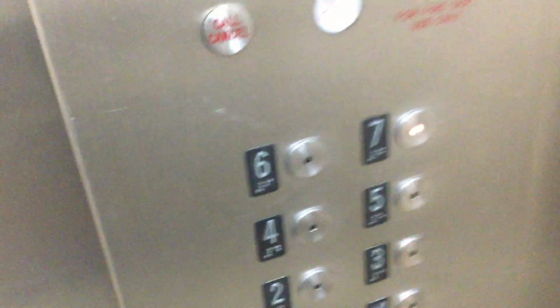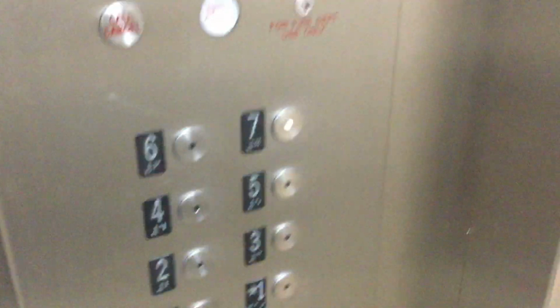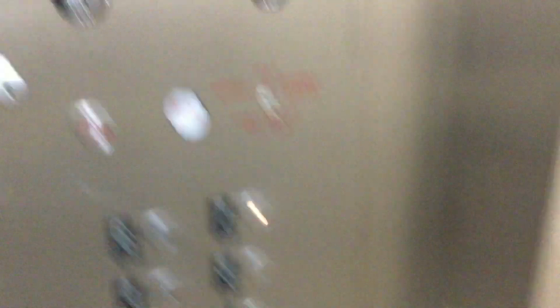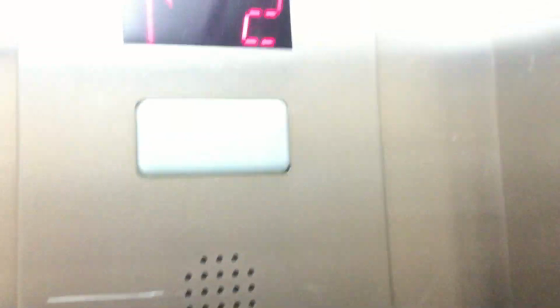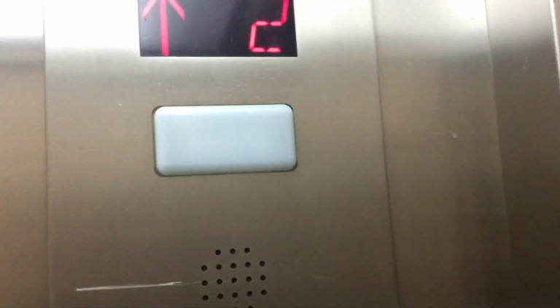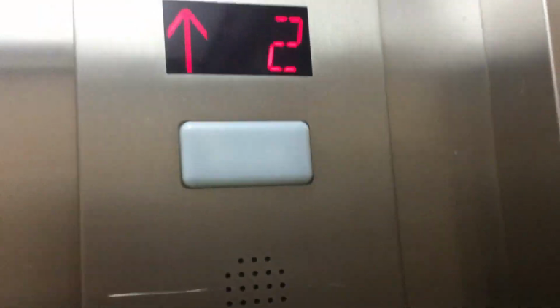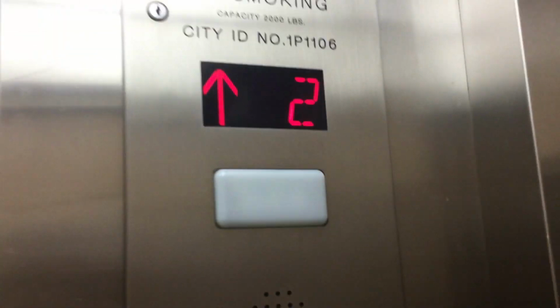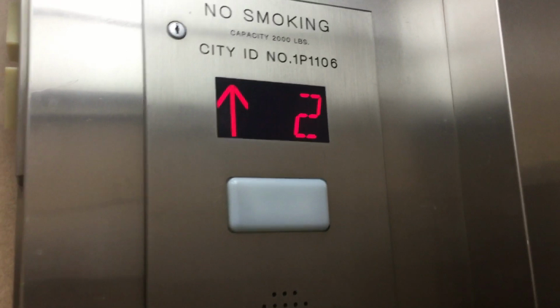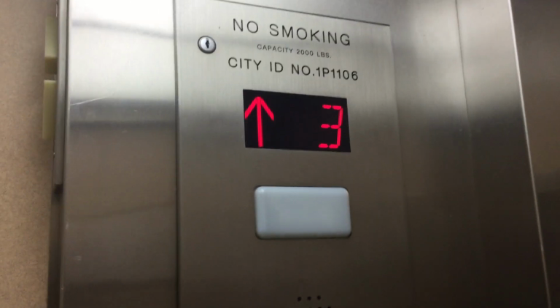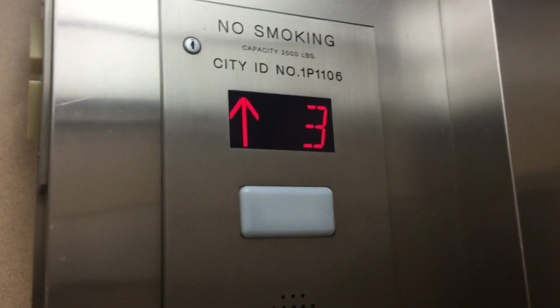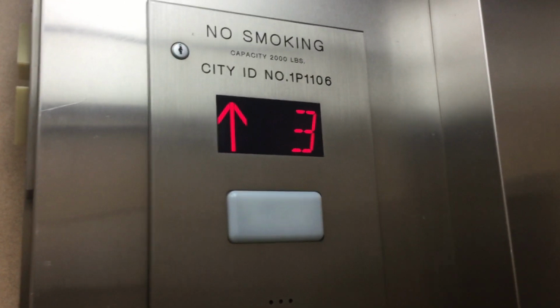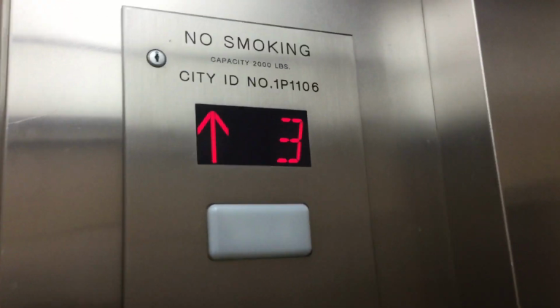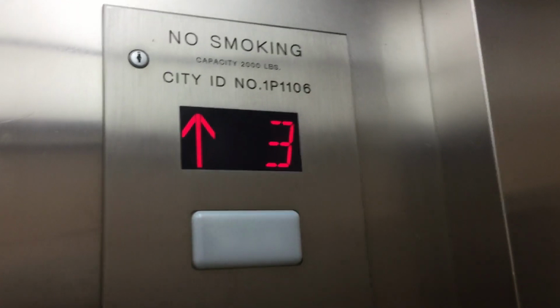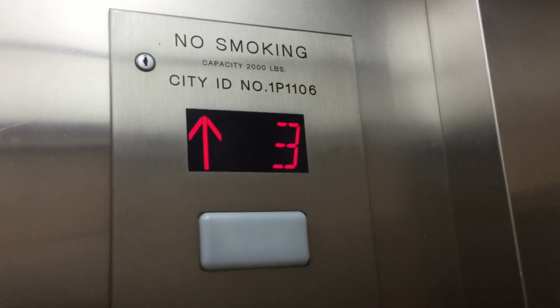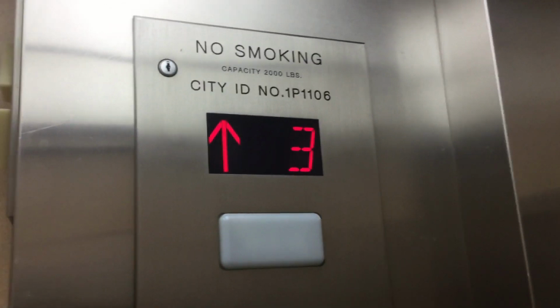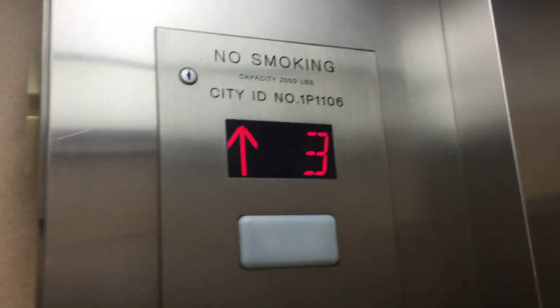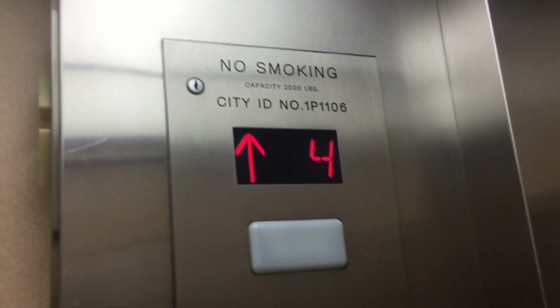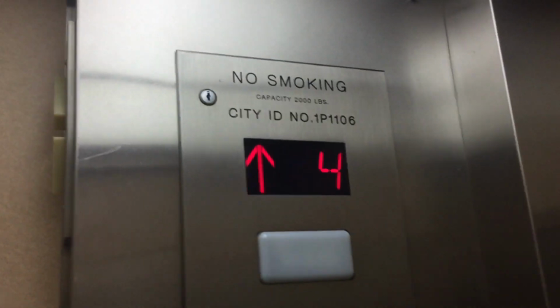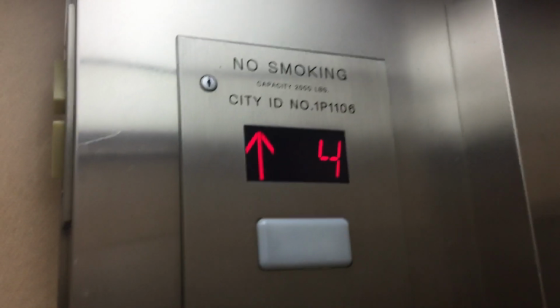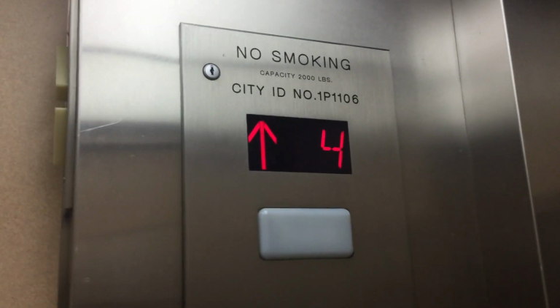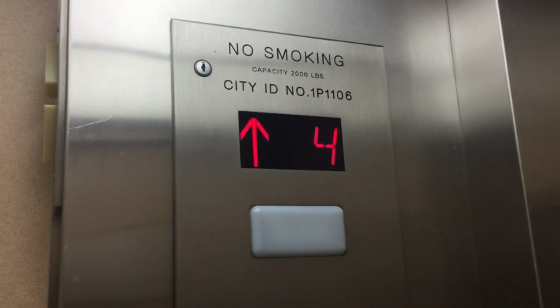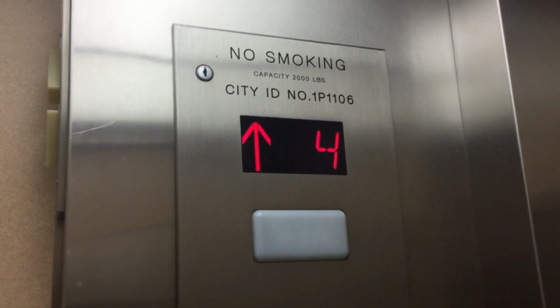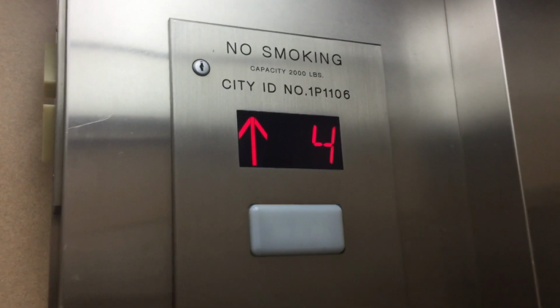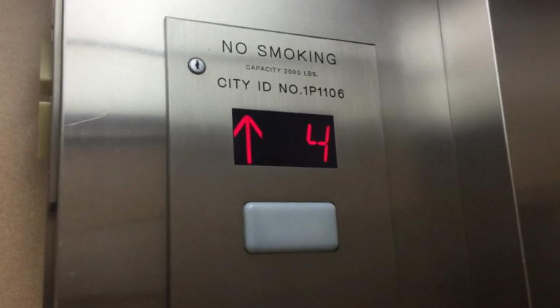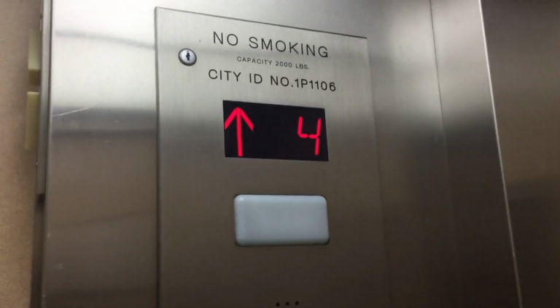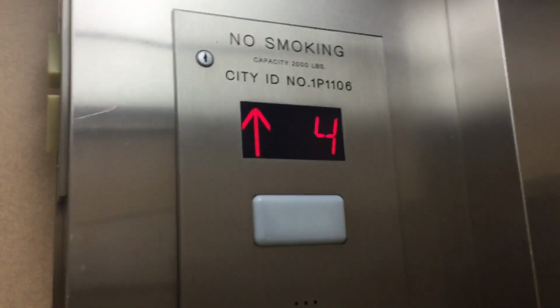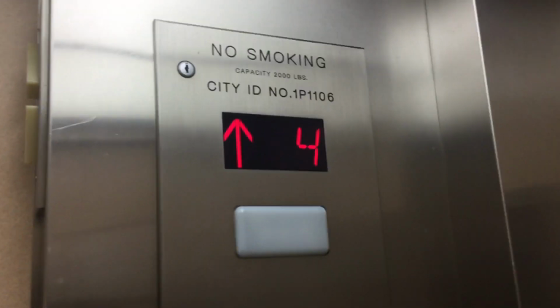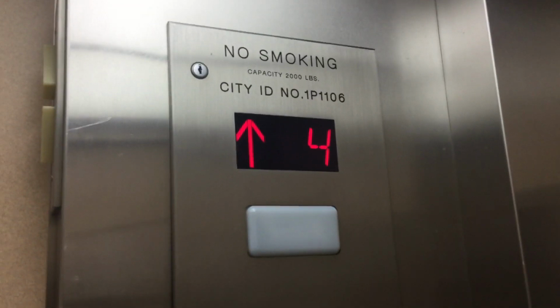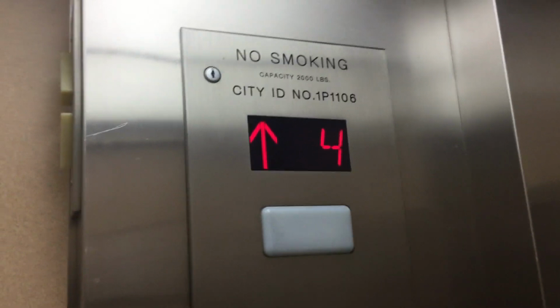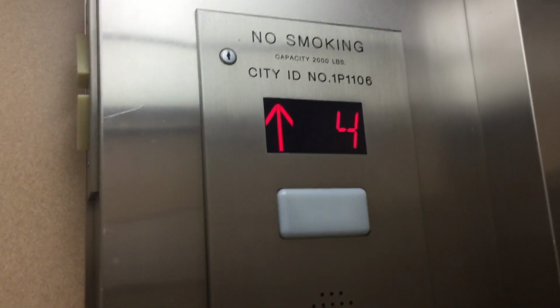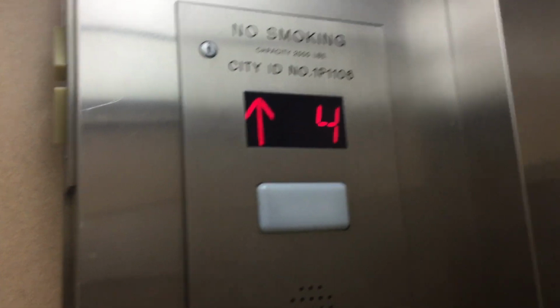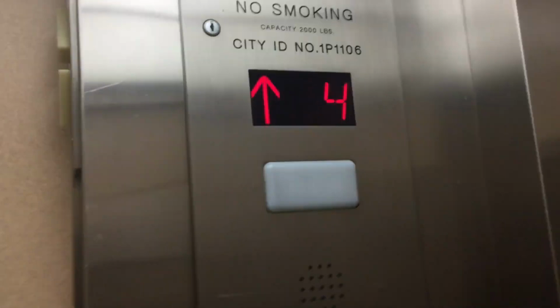Basement's locked. Seven works. Going up to the top. Alright, this is the elevator at 155 West 72nd Street, the Alper Building, New York City.